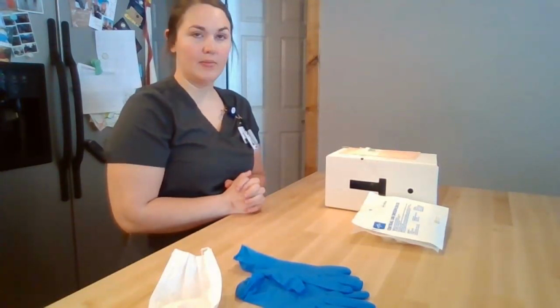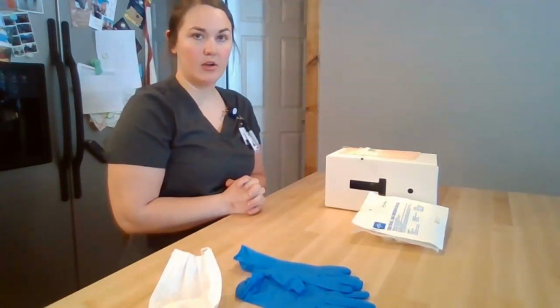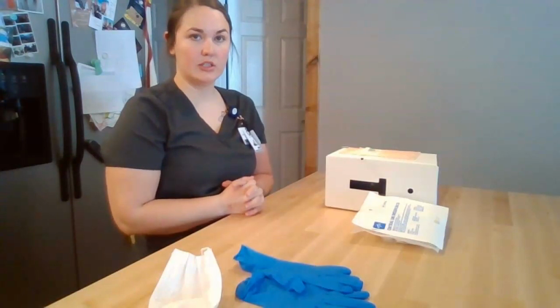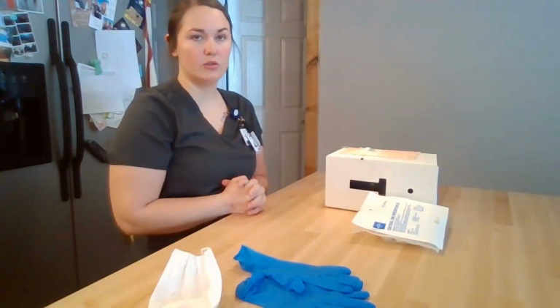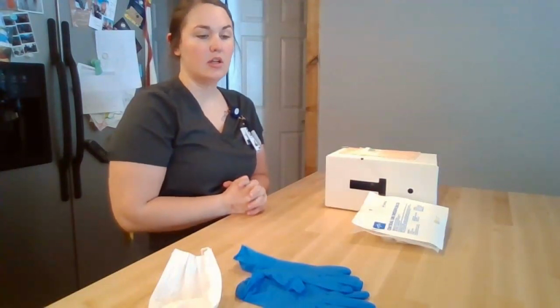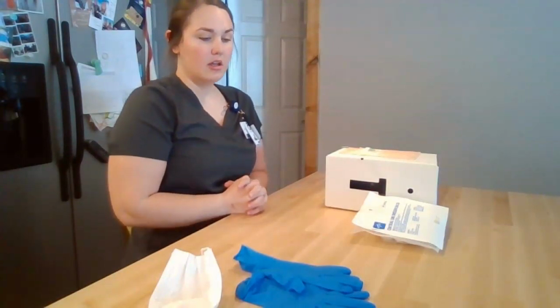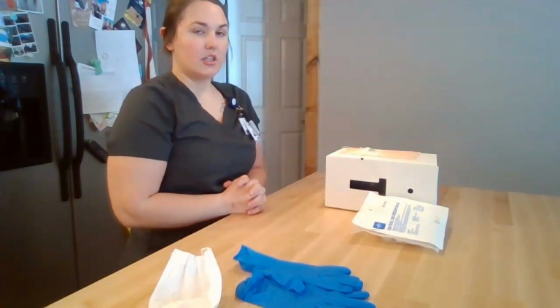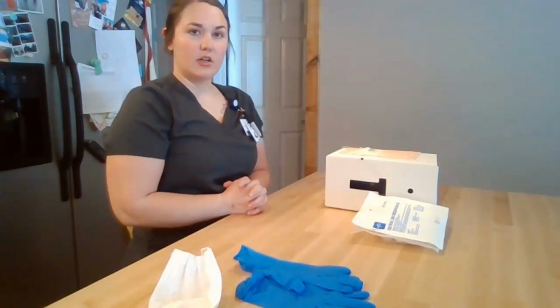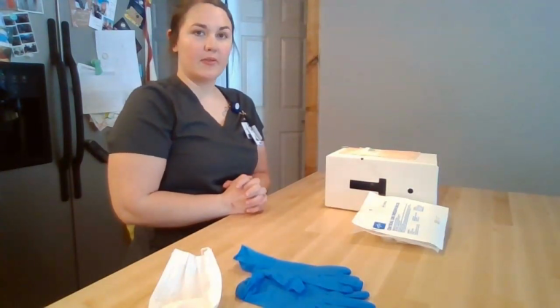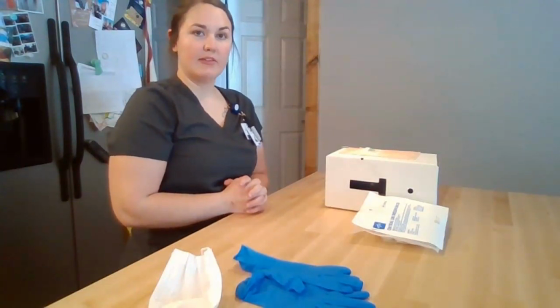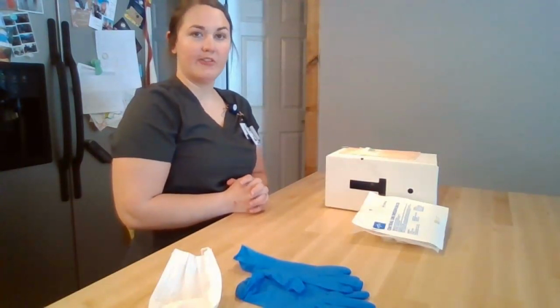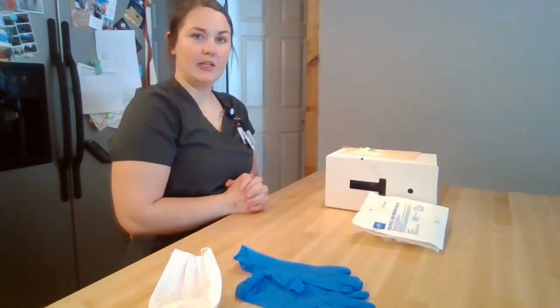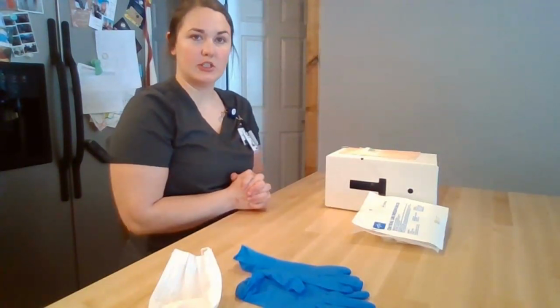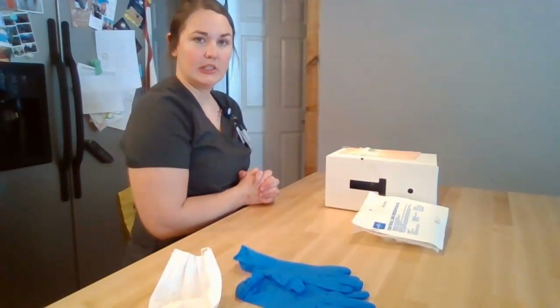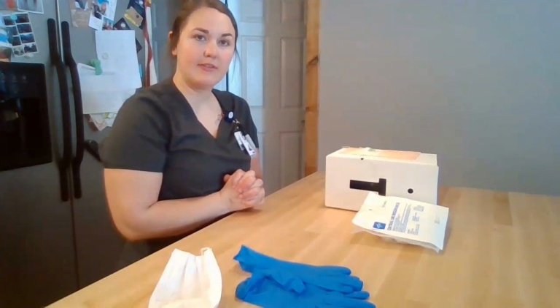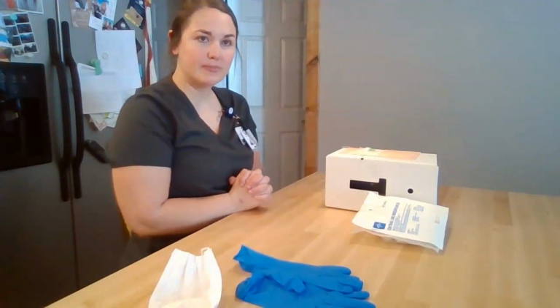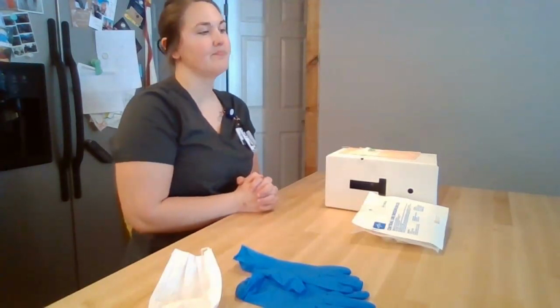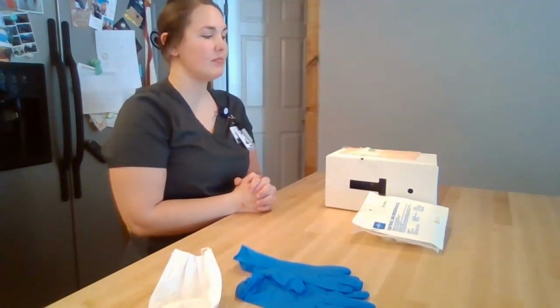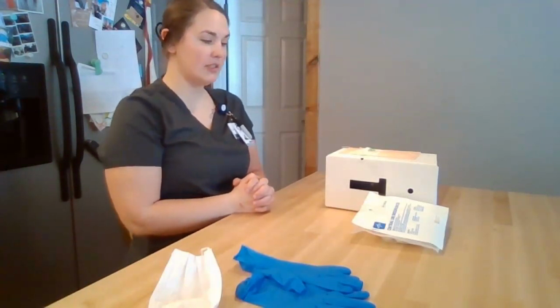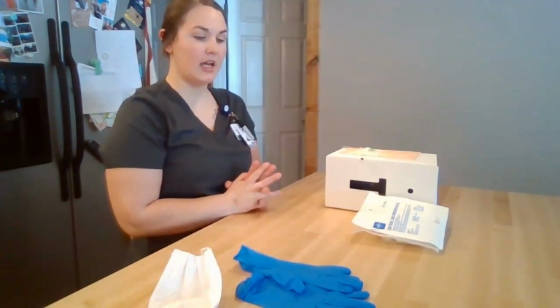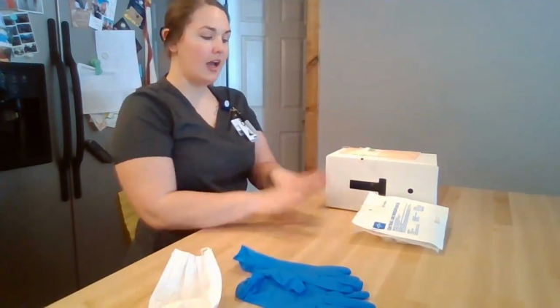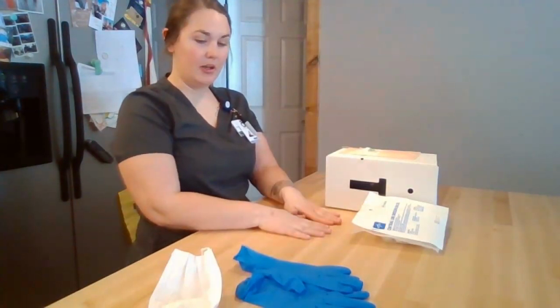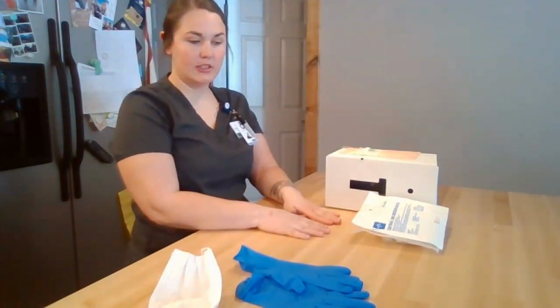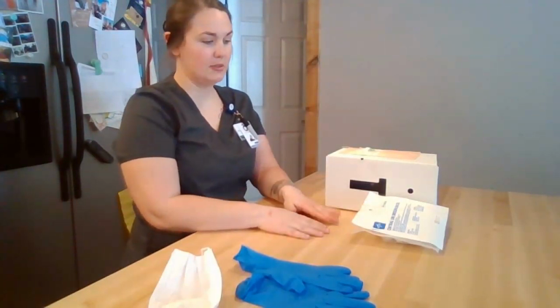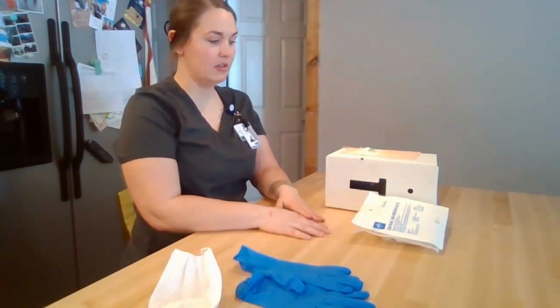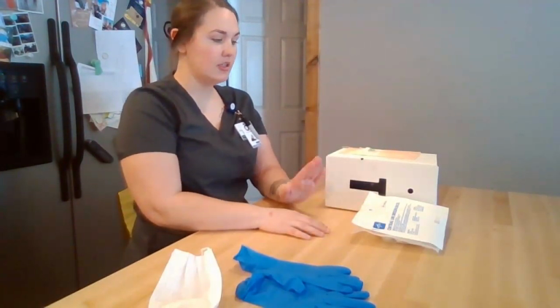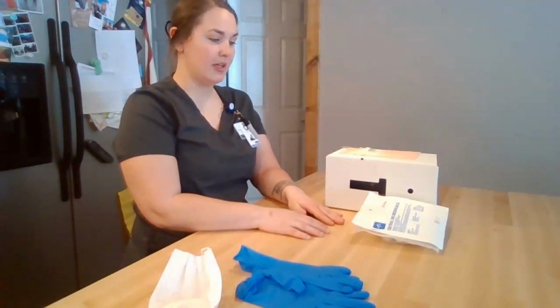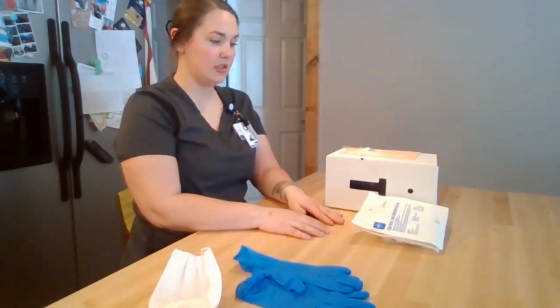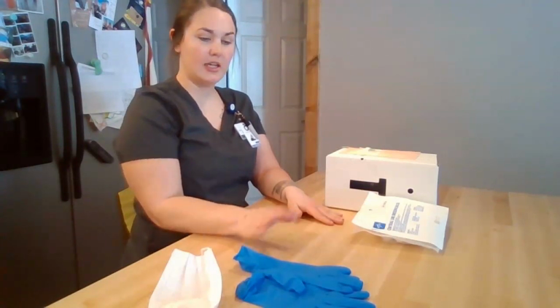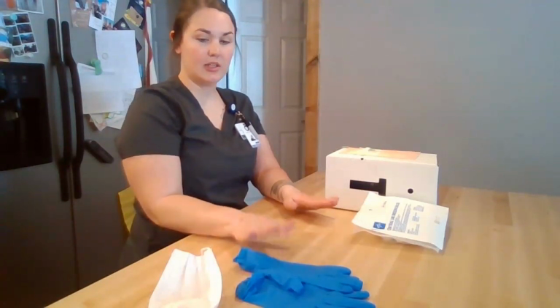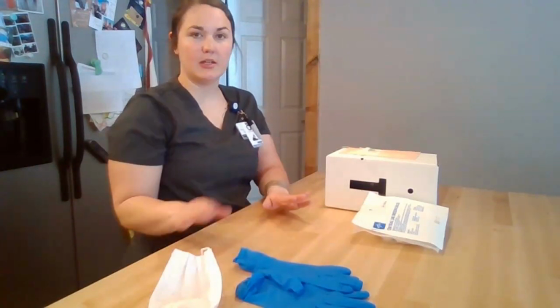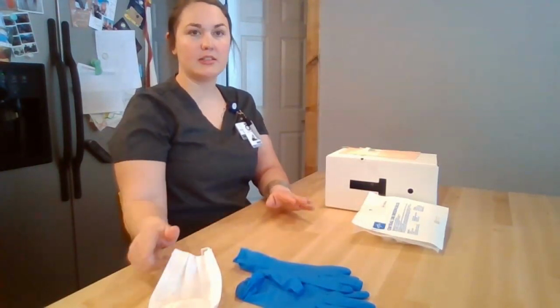I'm then going to shut the door and curtain to provide privacy and verify my patient using two patient identifiers. Once I've done that, I've brought in my dressing change material — my Central Line kit, some clean gloves, and a mask.